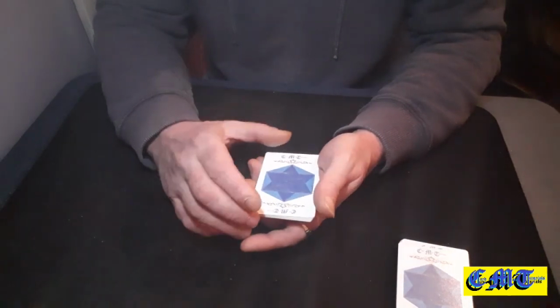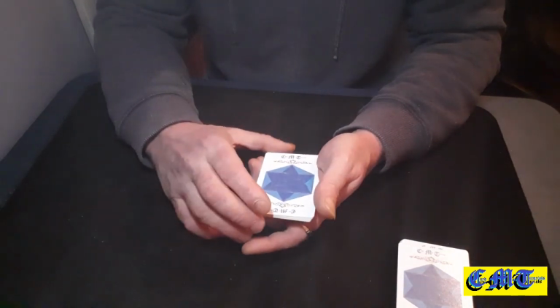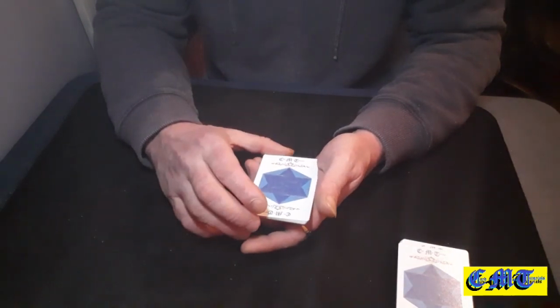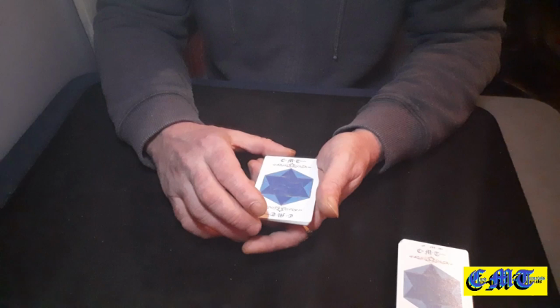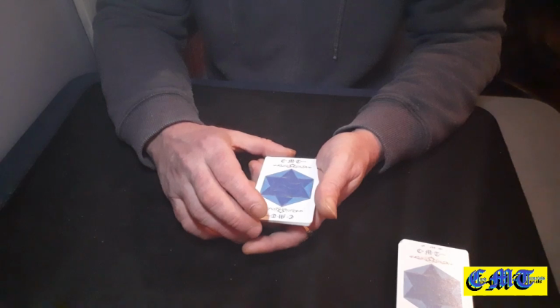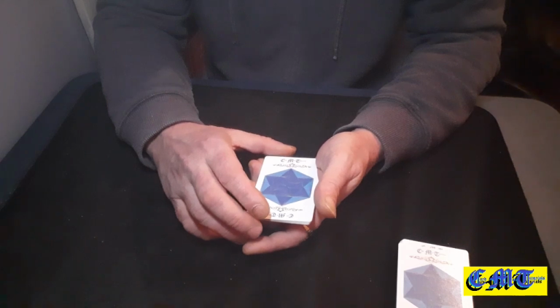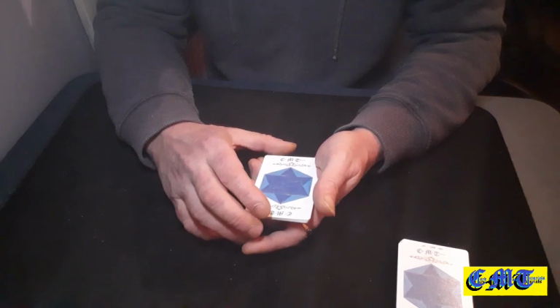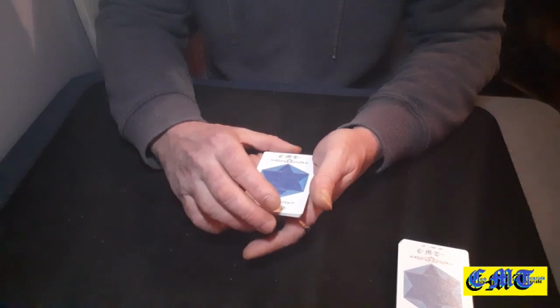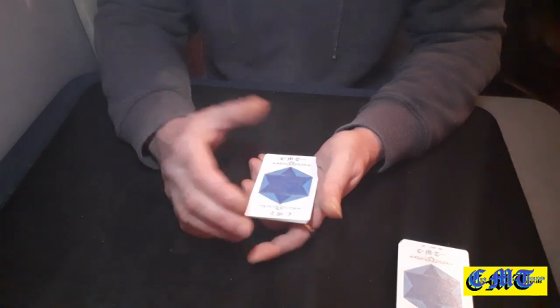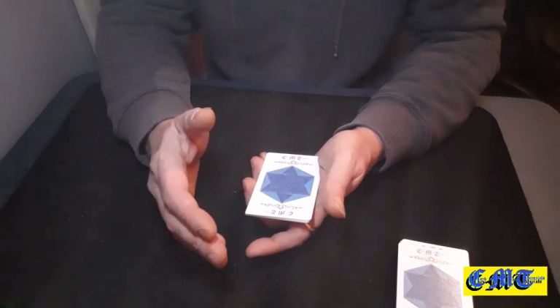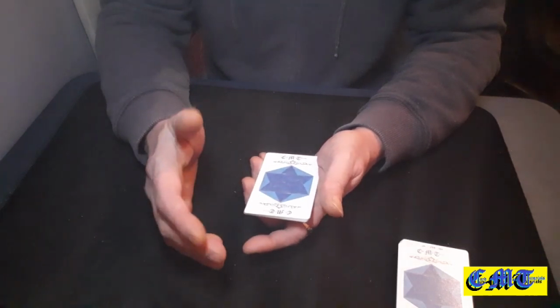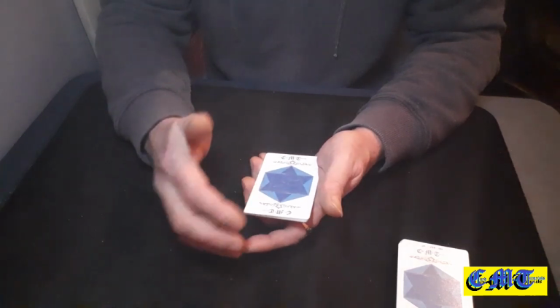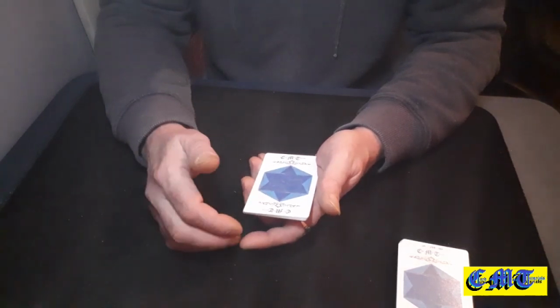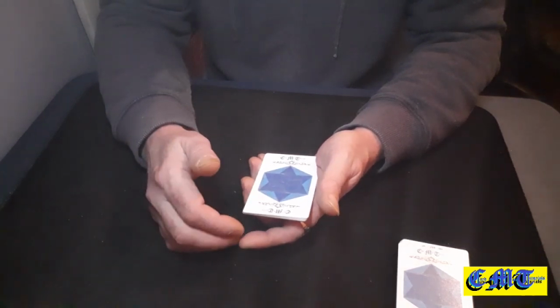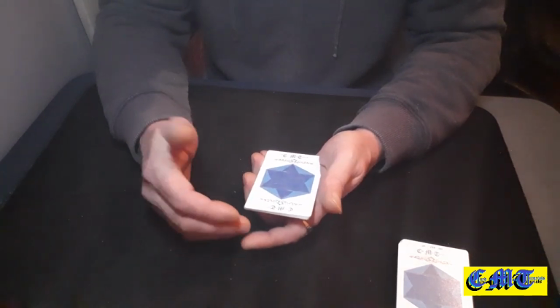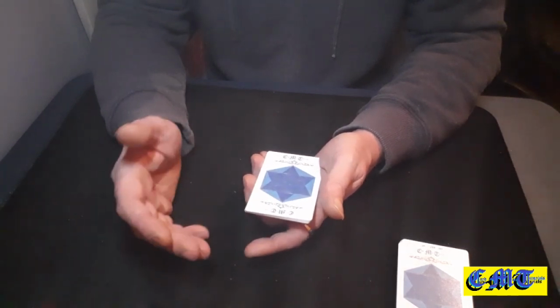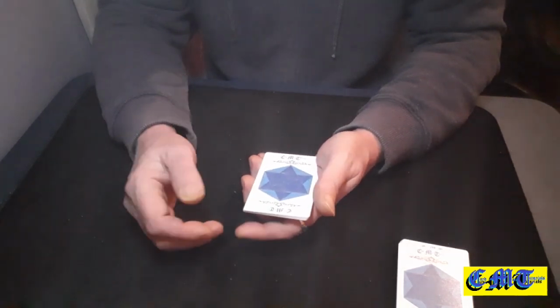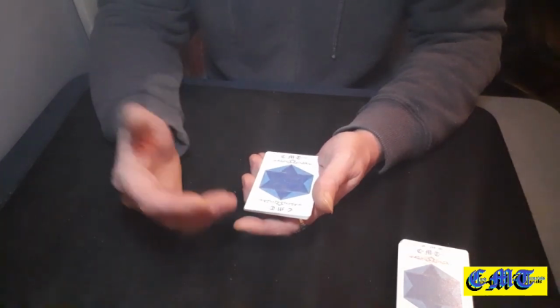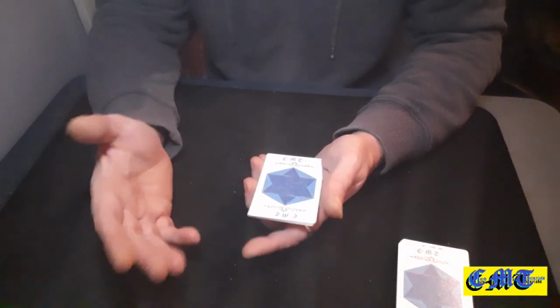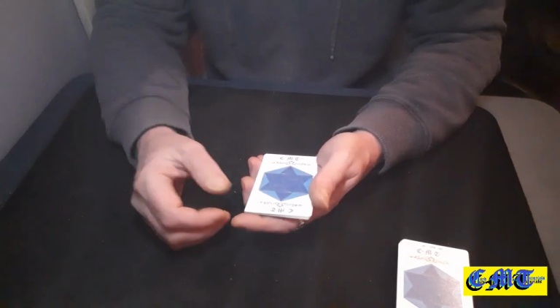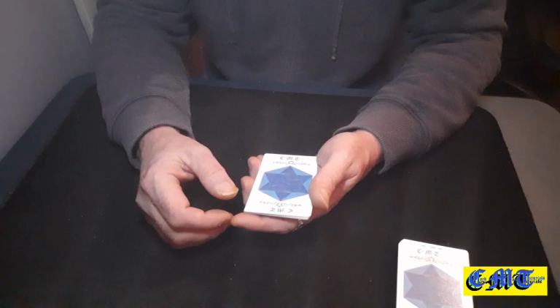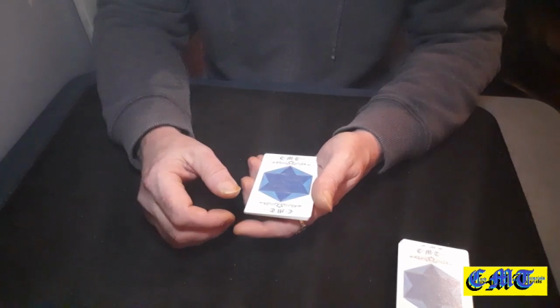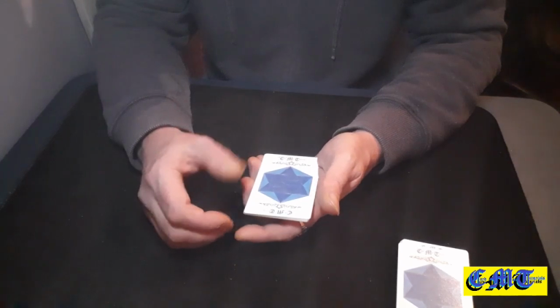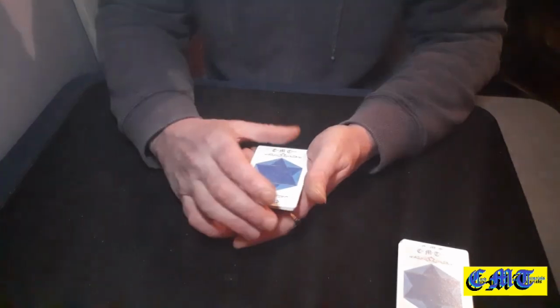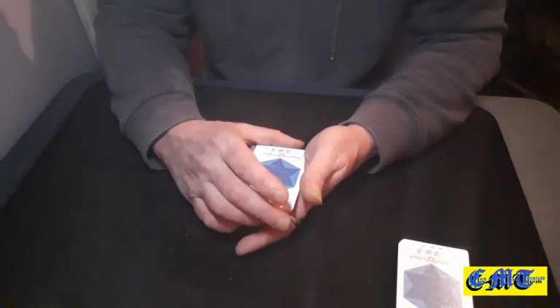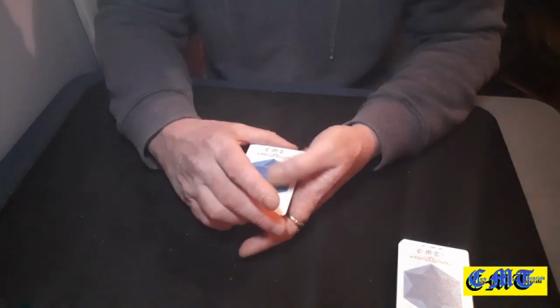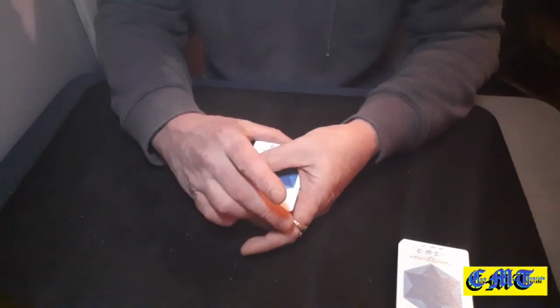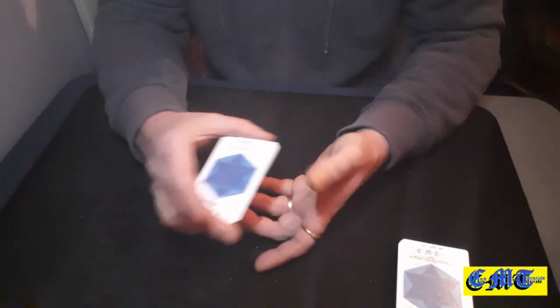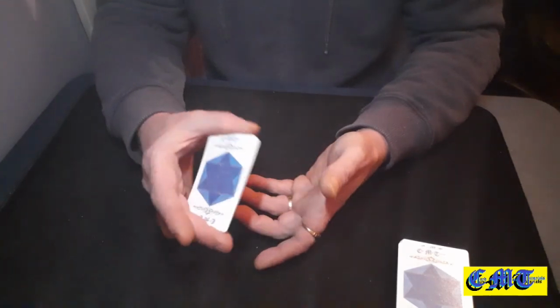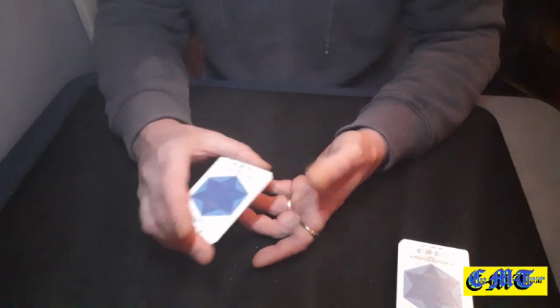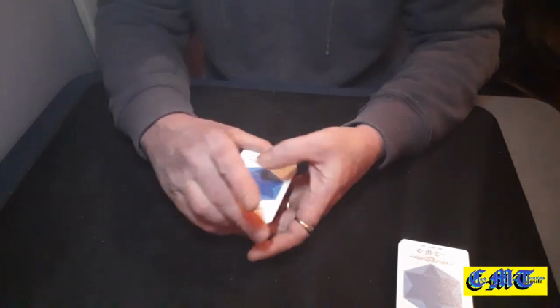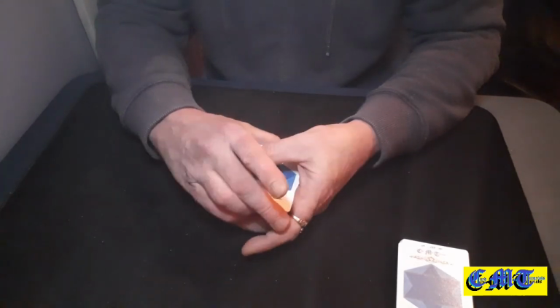Count them as 9 cards. You had 11, you put one back, you've now got 9. Makes proper sense, doesn't it? Hold it again in your Biddle grip.